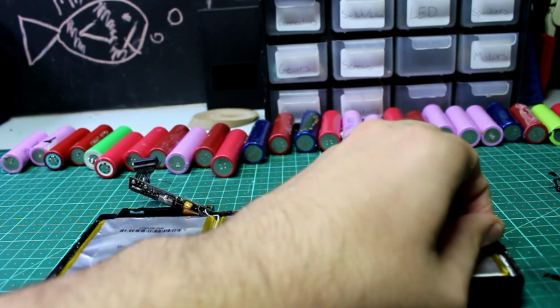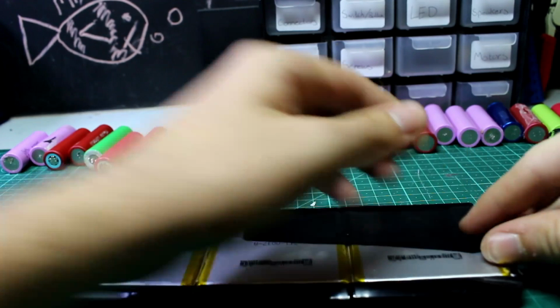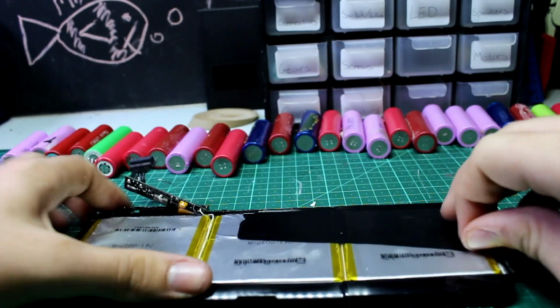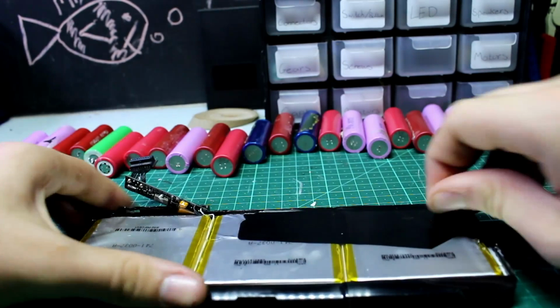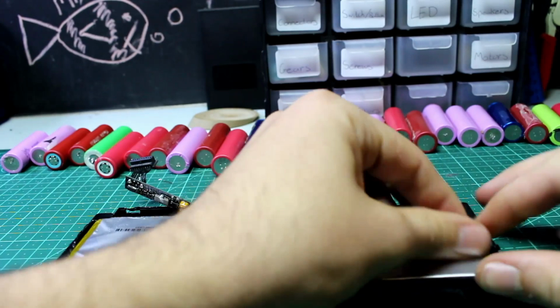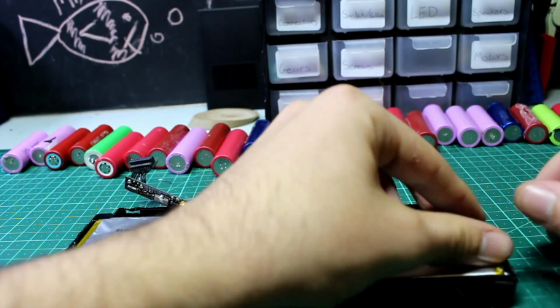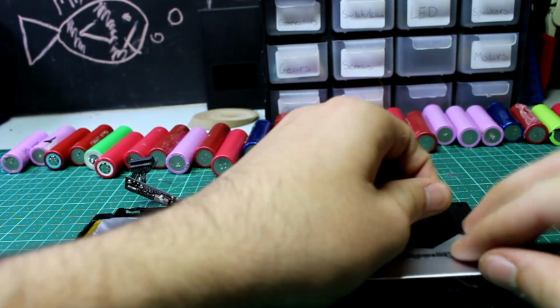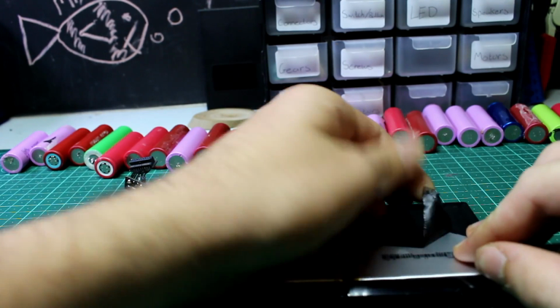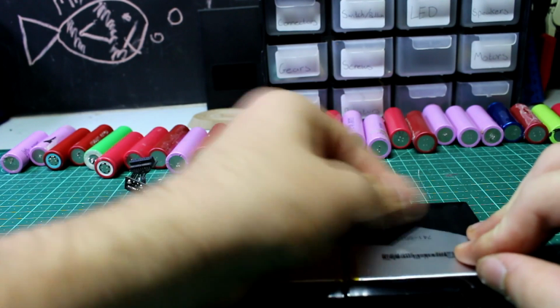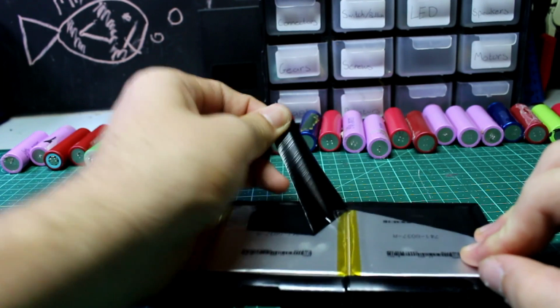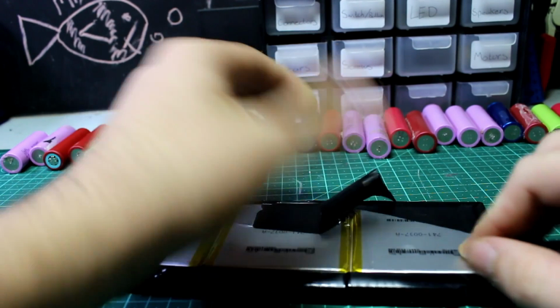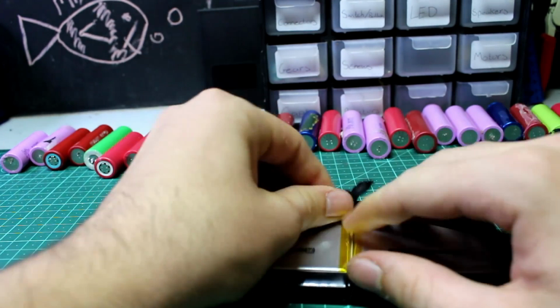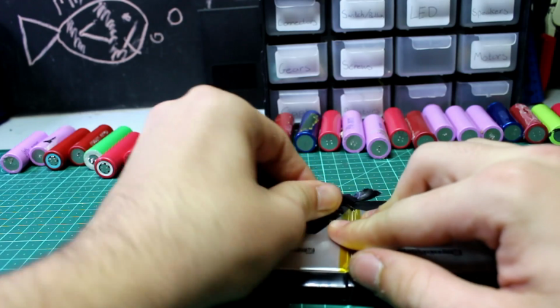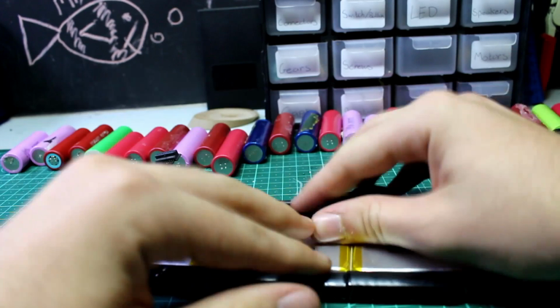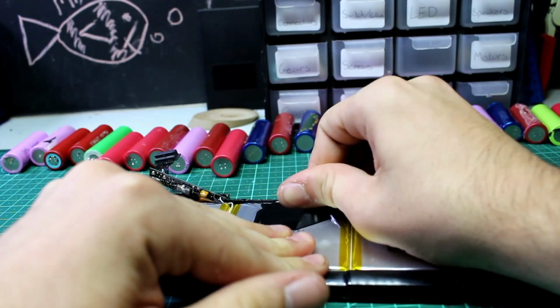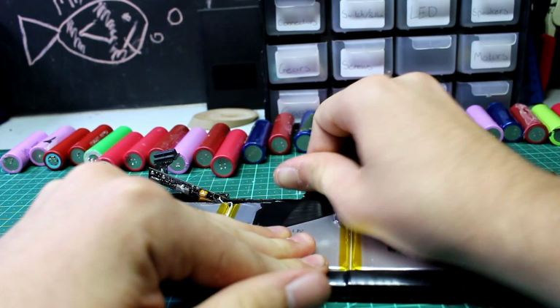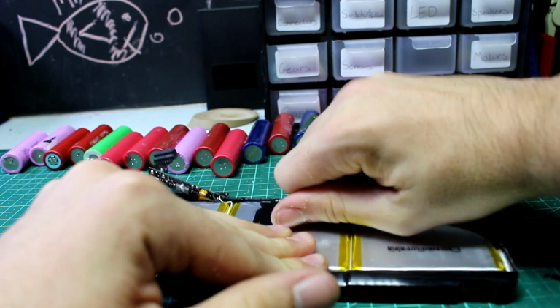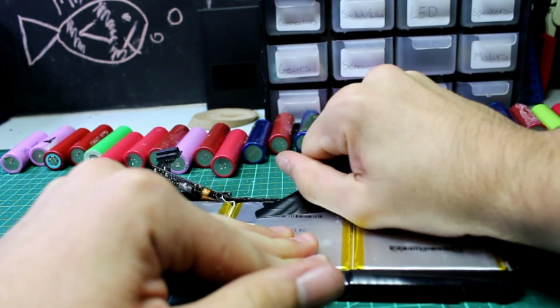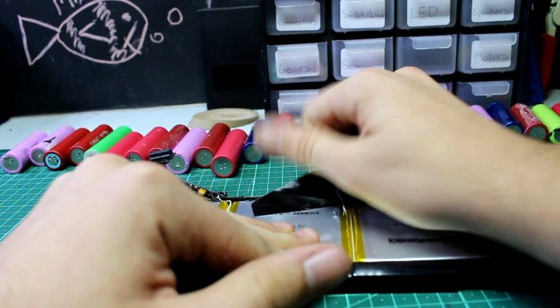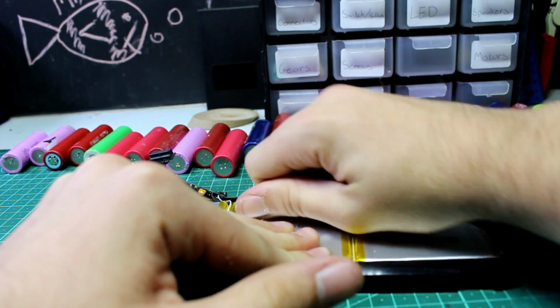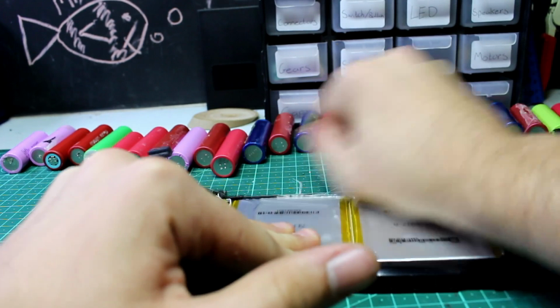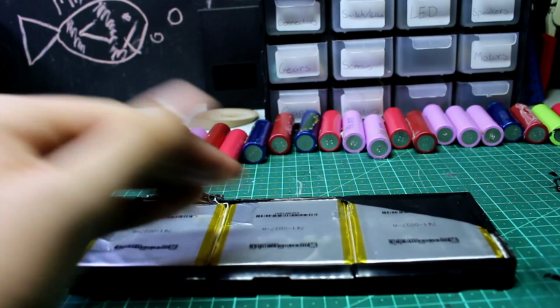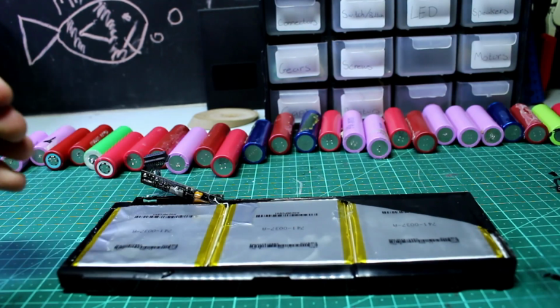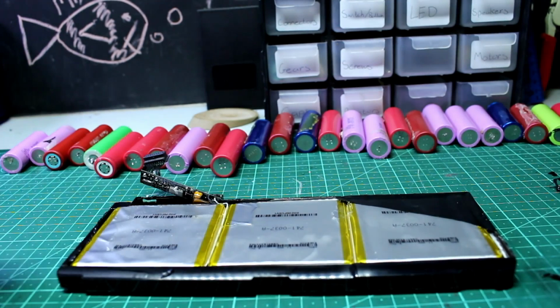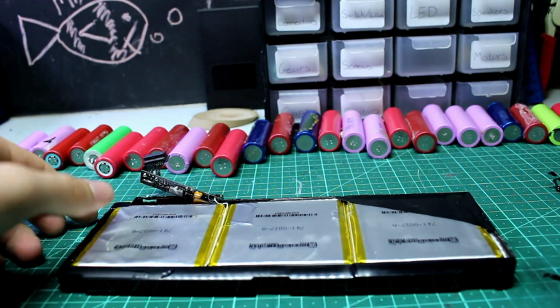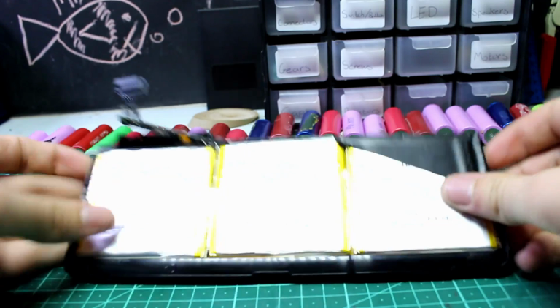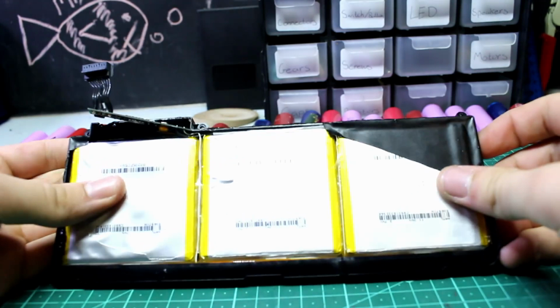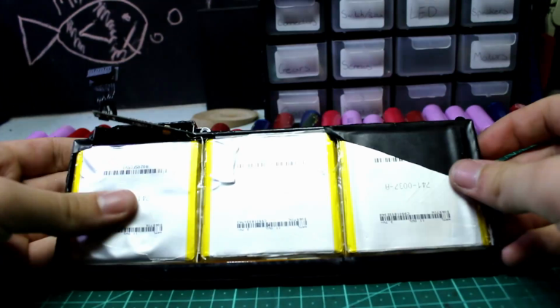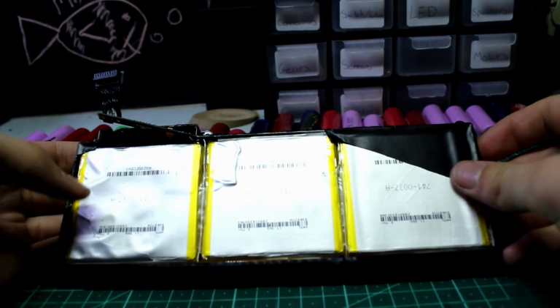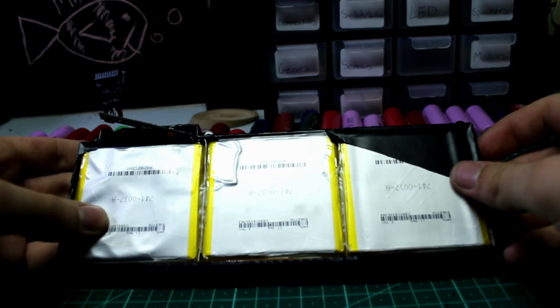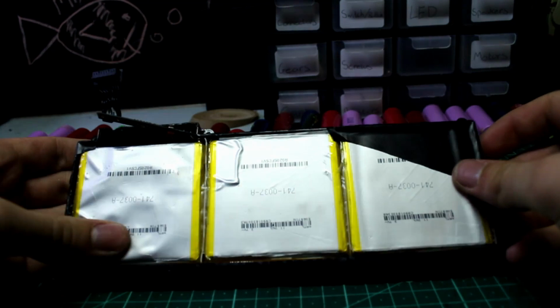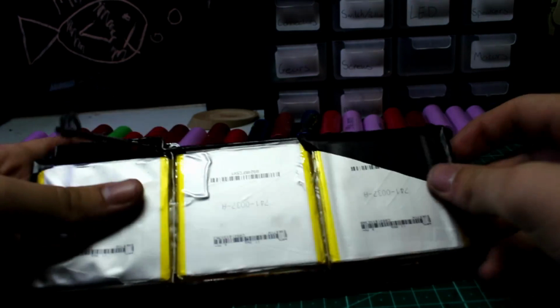For a written-up version with more details and links to the lithium charger I used, check the link in the description. If you want to find a use for your batteries, check out this video where I use them to make photography and video lights, or subscribe for more. Thanks so much for watching.